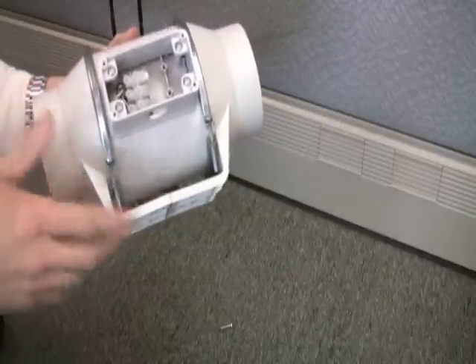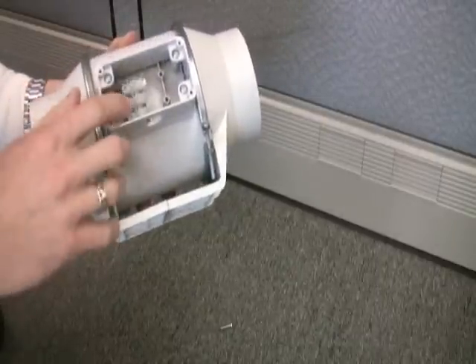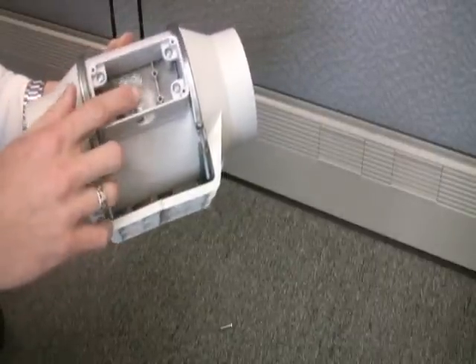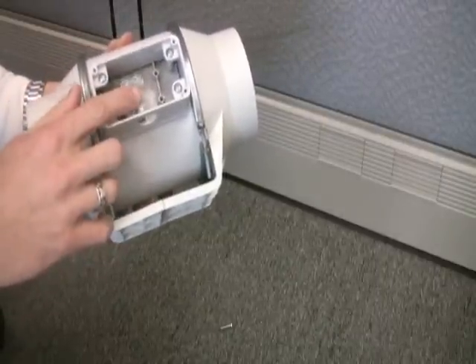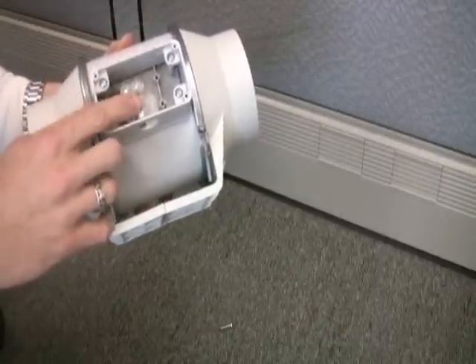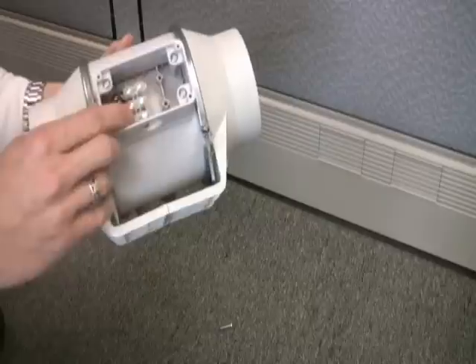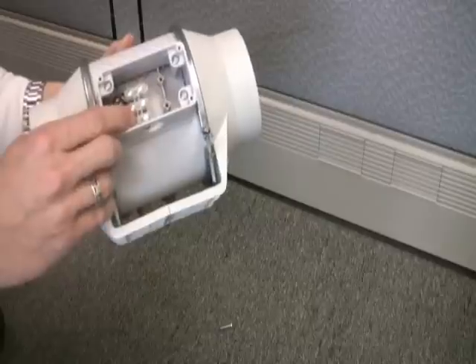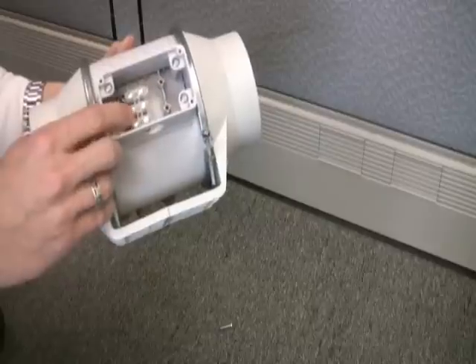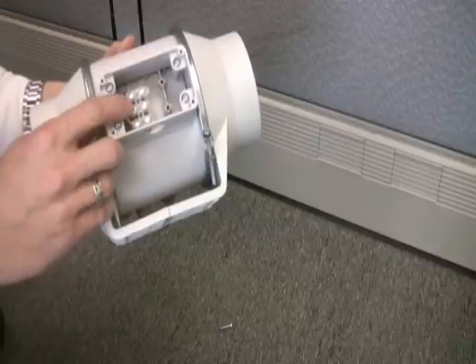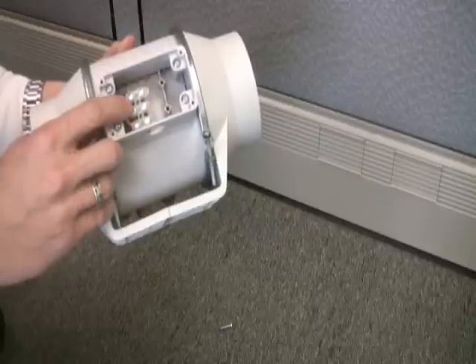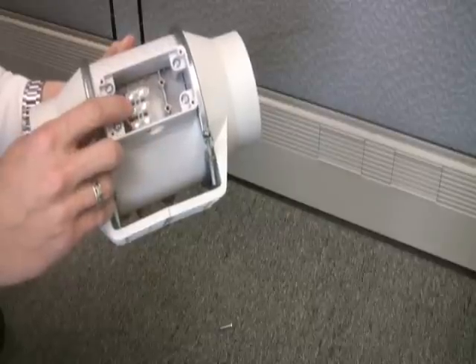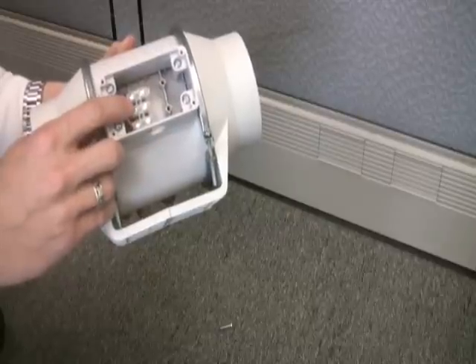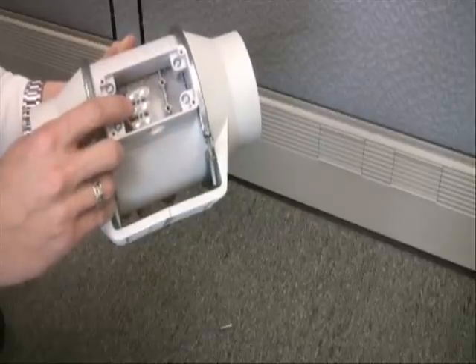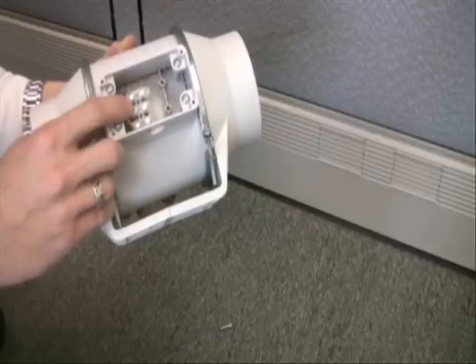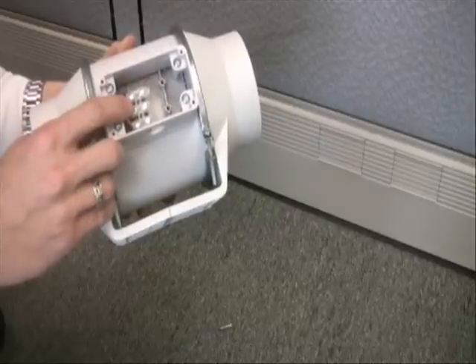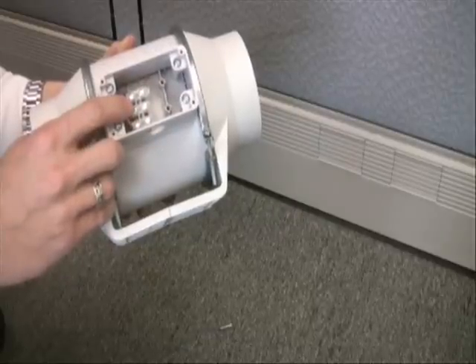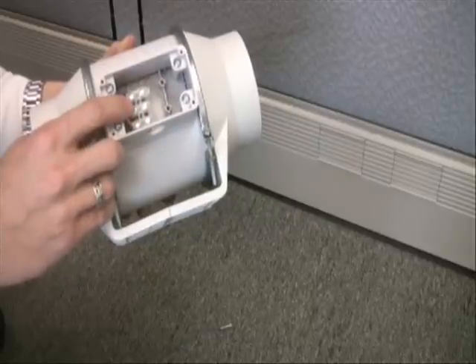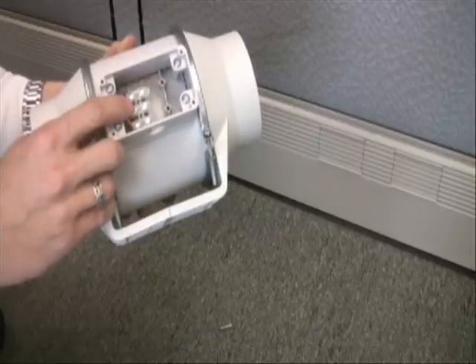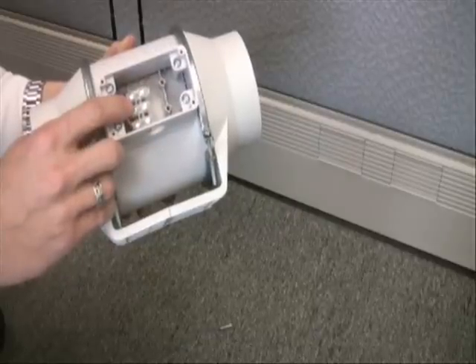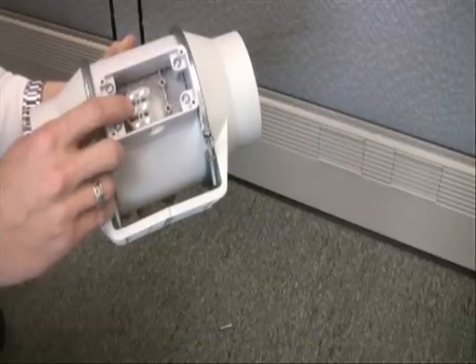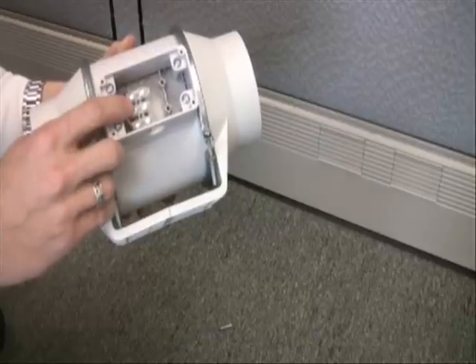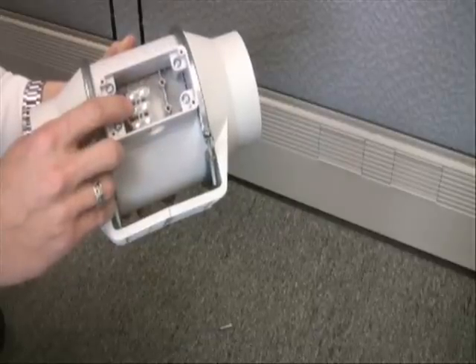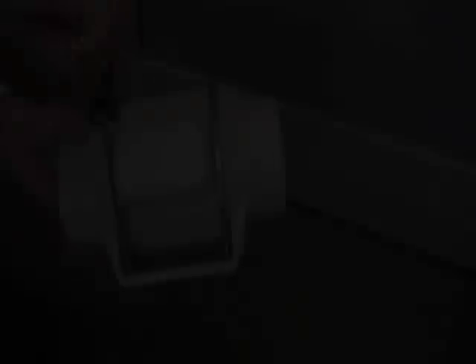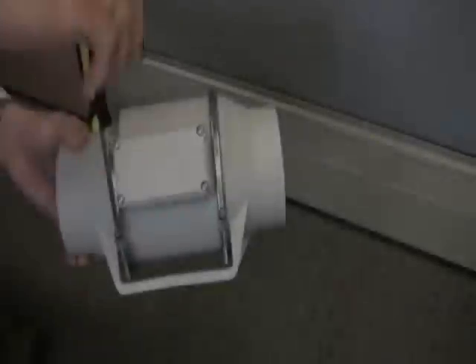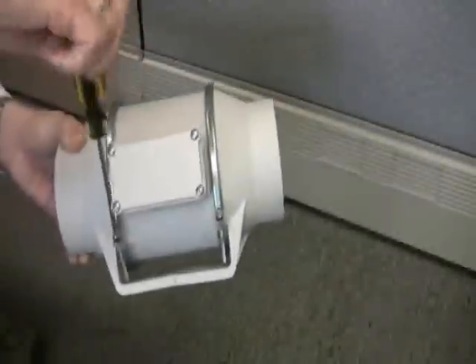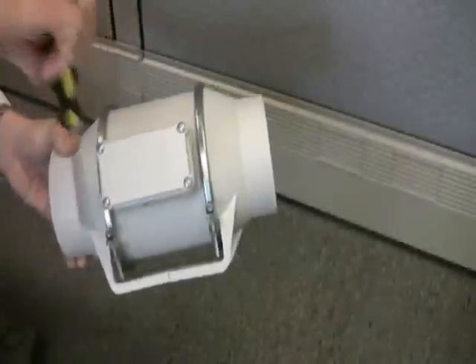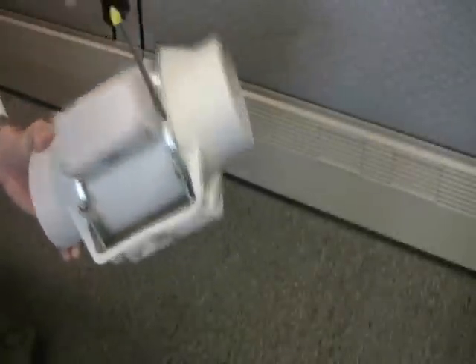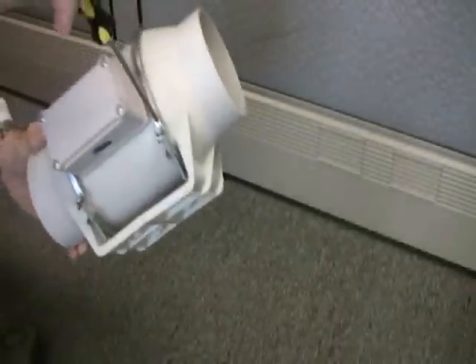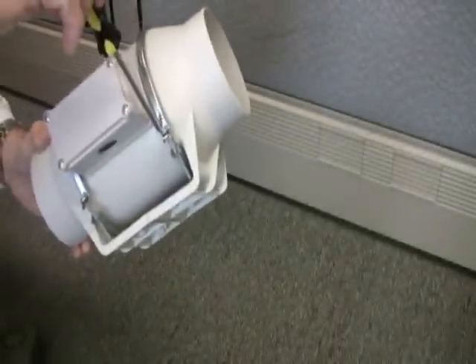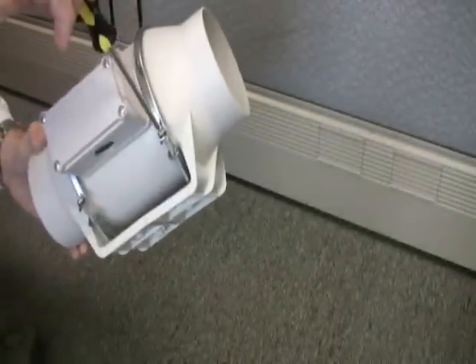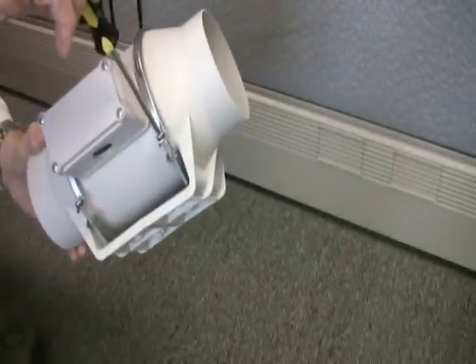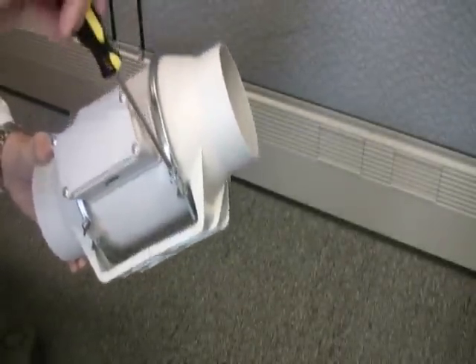These are all two-speed fans, so you can simply wire the hot wire from your switch to one terminal or the other, depending on what speed you need. Or you can wire with a multi-position switch to get both speeds on demand.